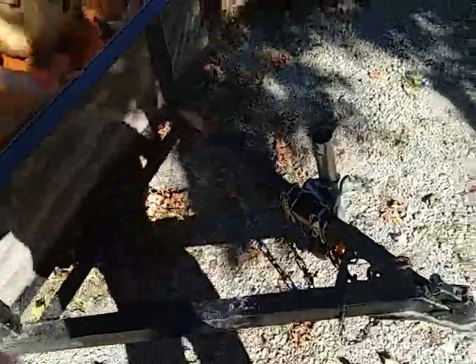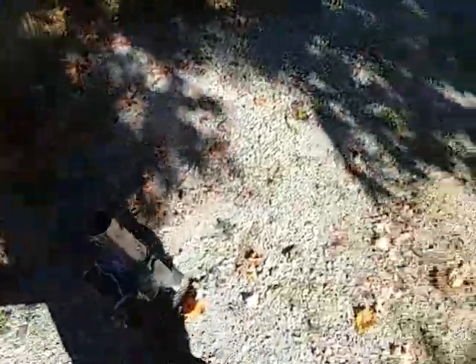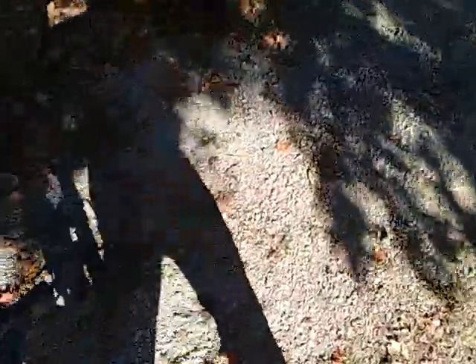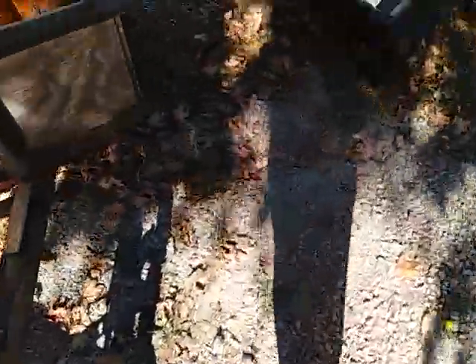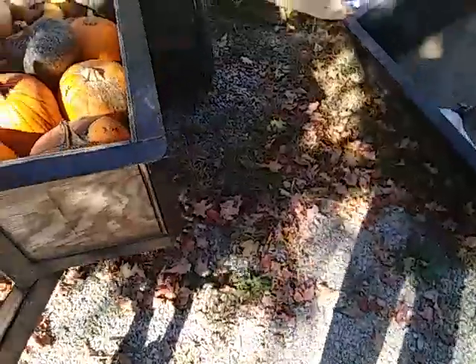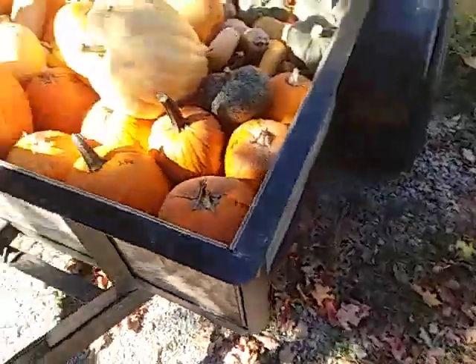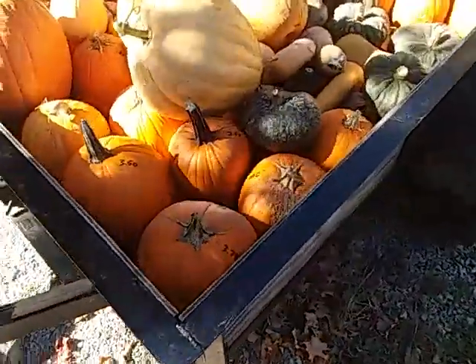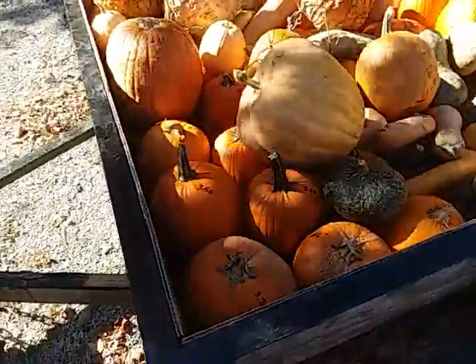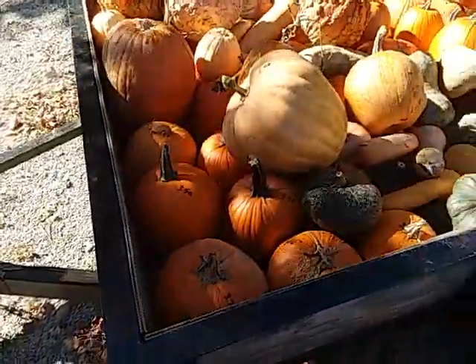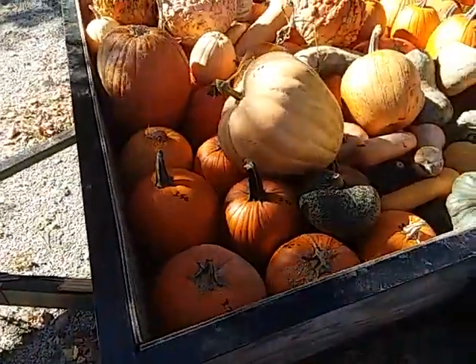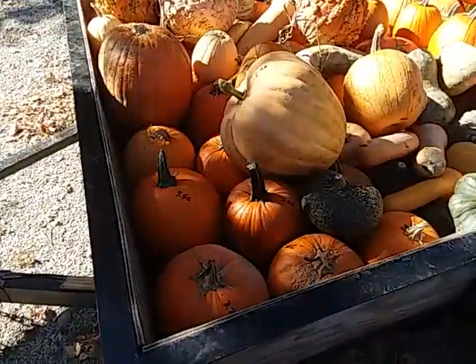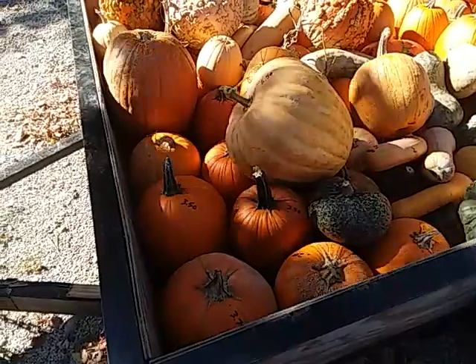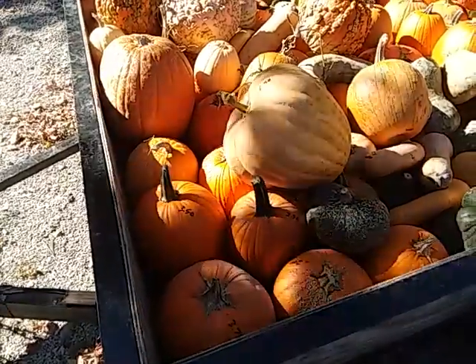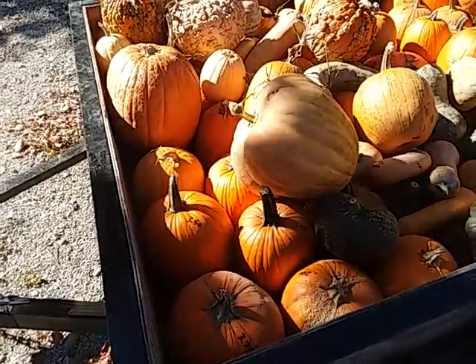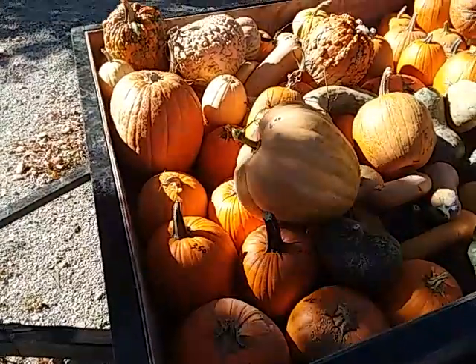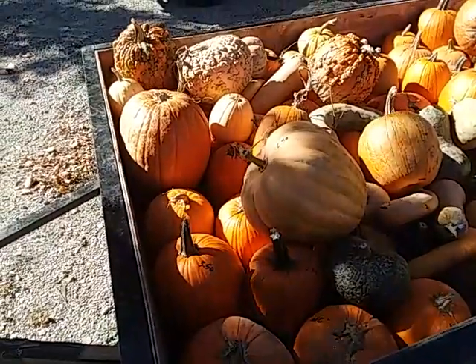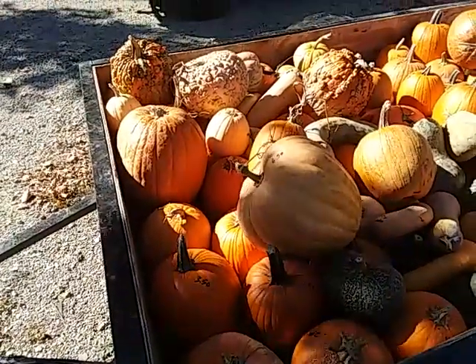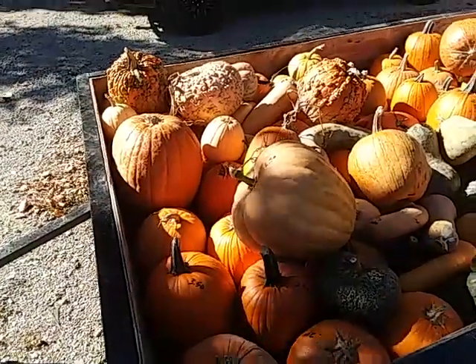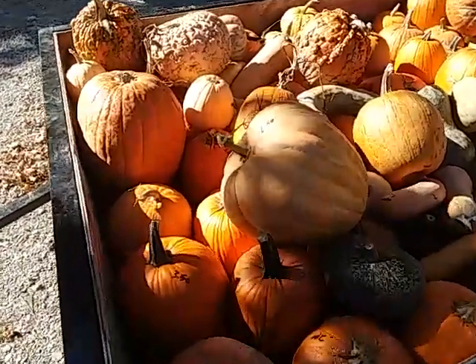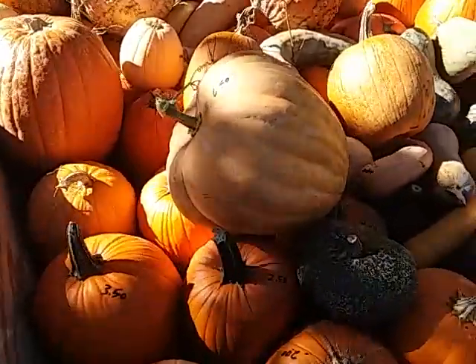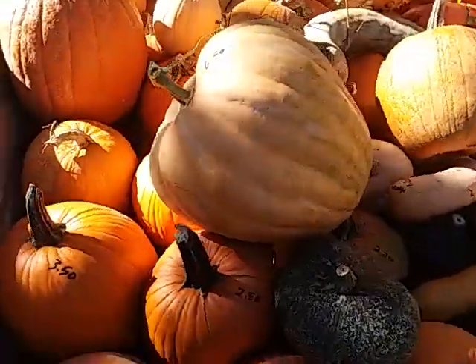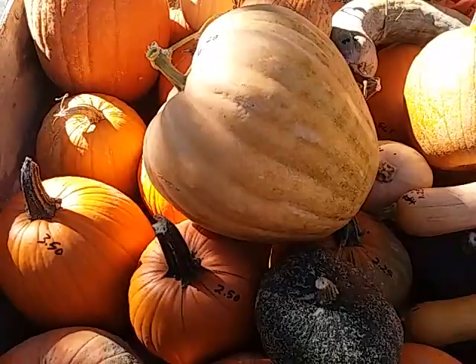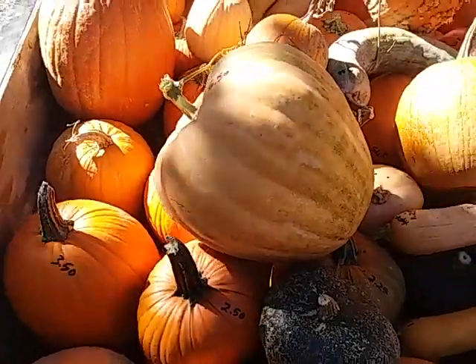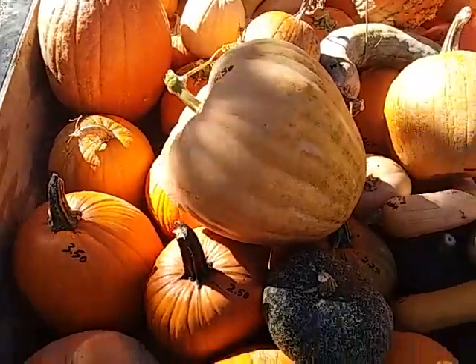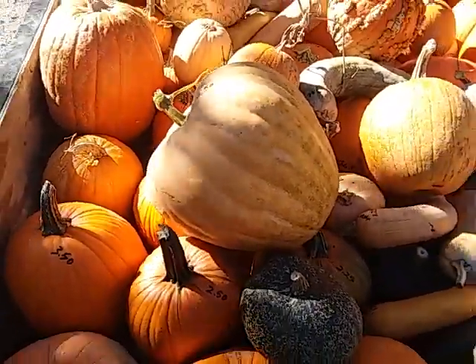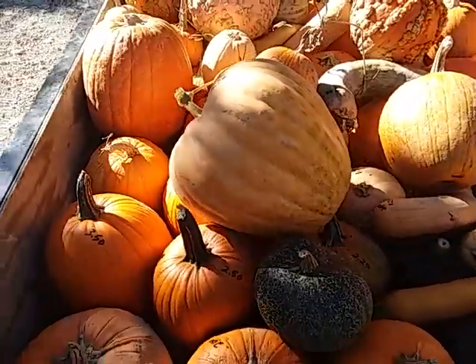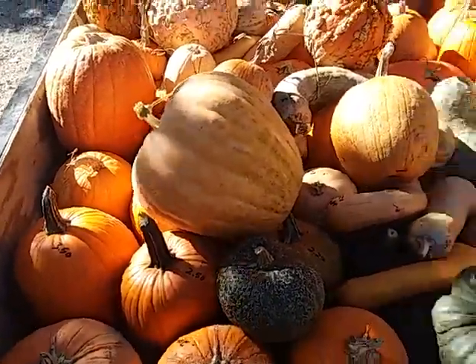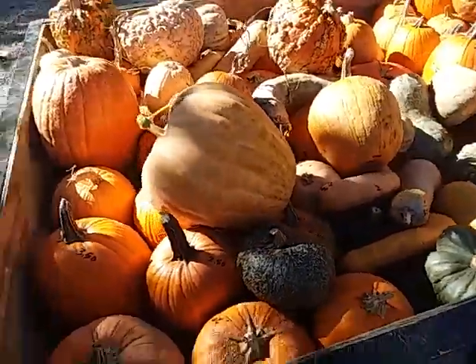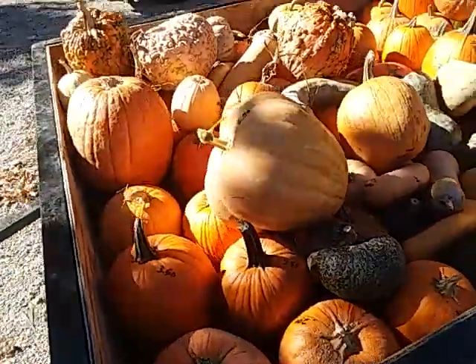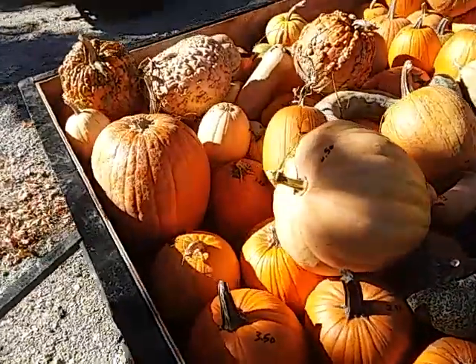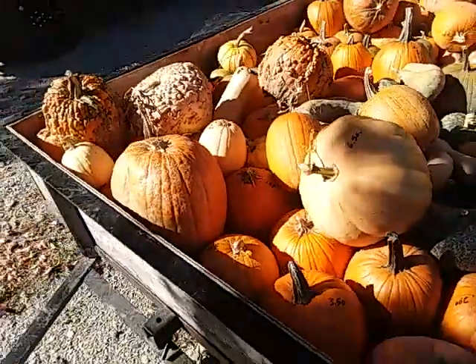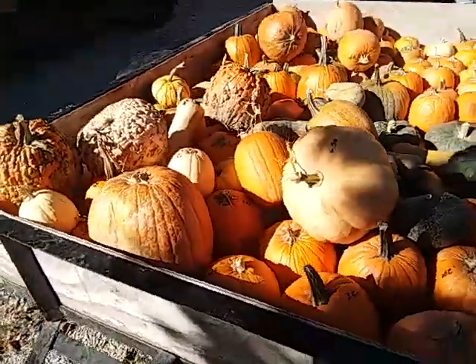It's the last load of the year. Load 17, if I remember correctly — might even be load 18. There's a nice Dickinson on there. 650 weighs 20, 21 pounds I believe.